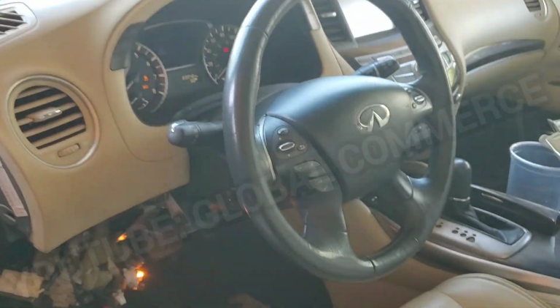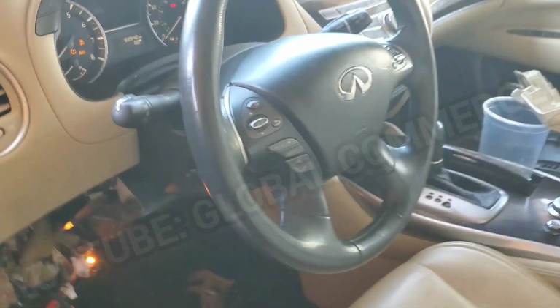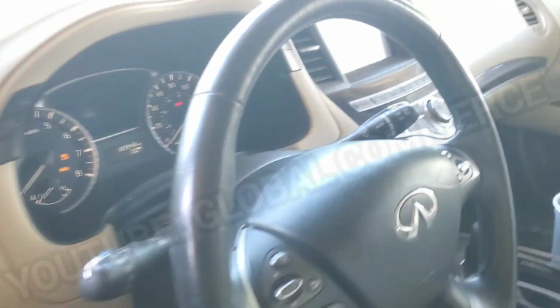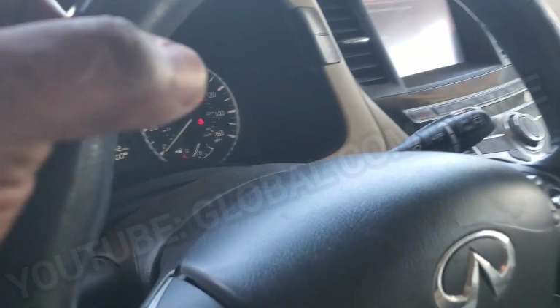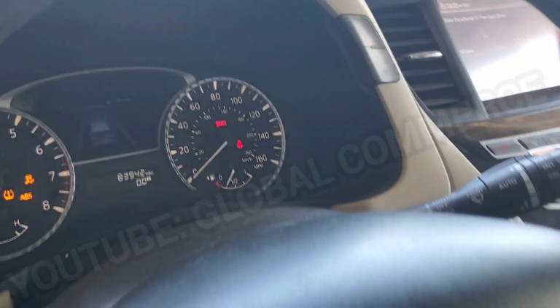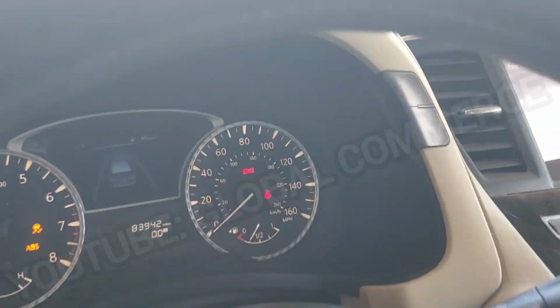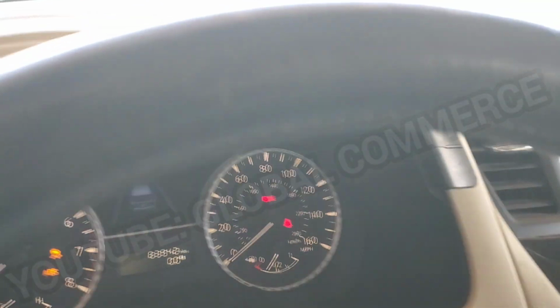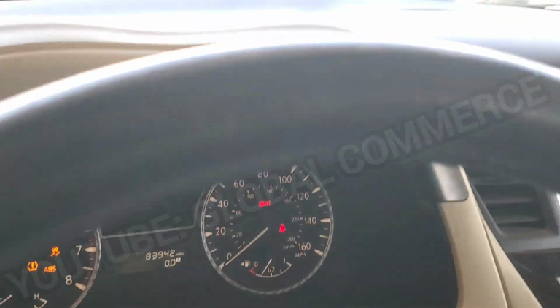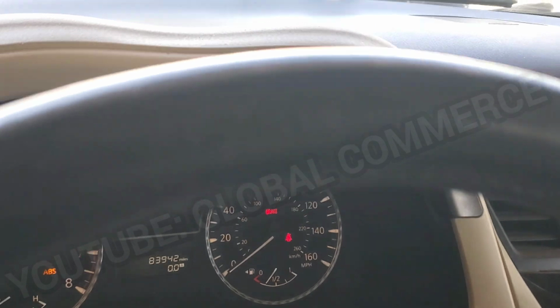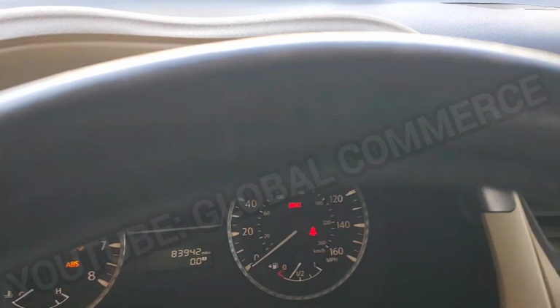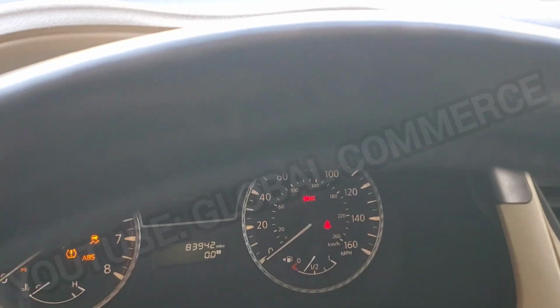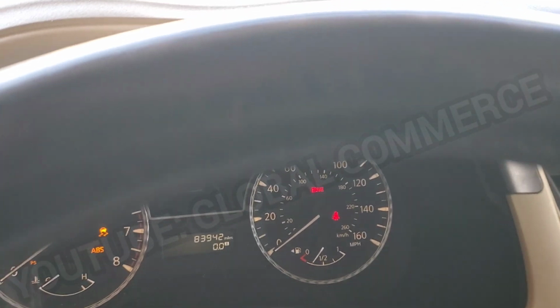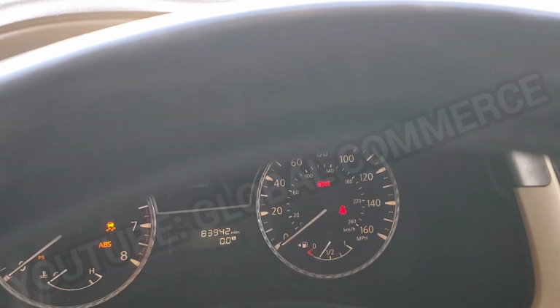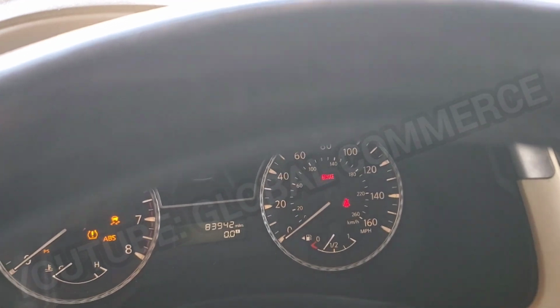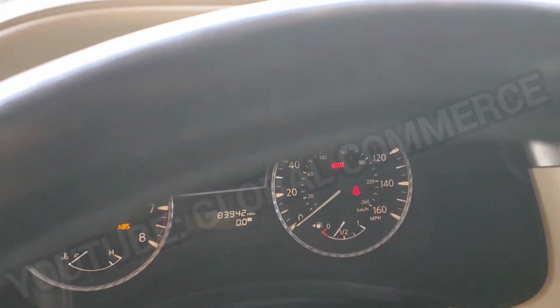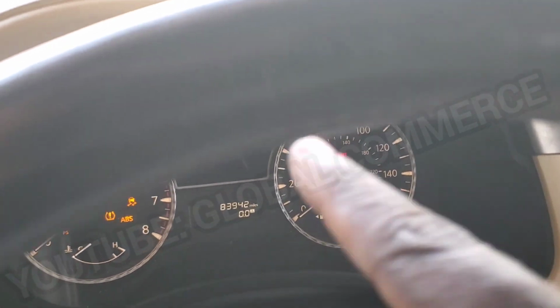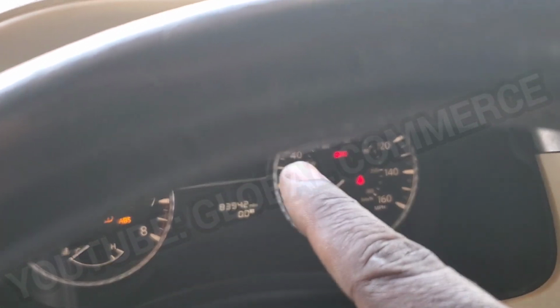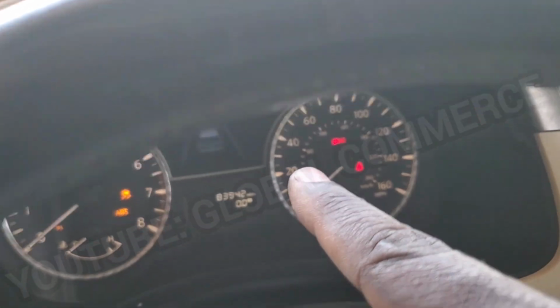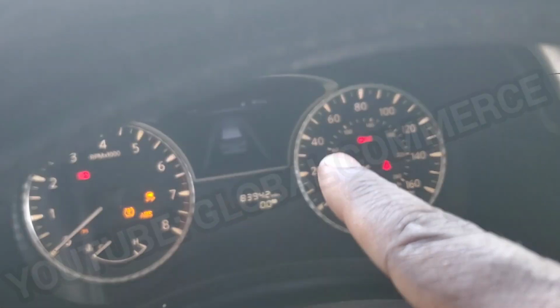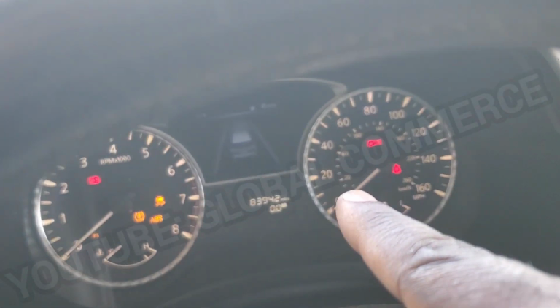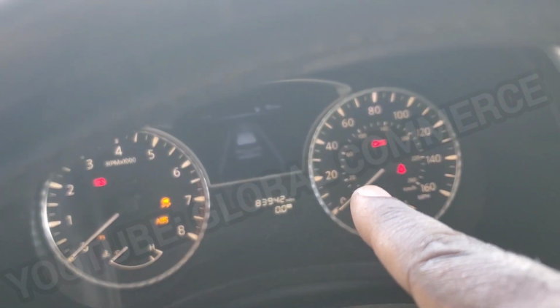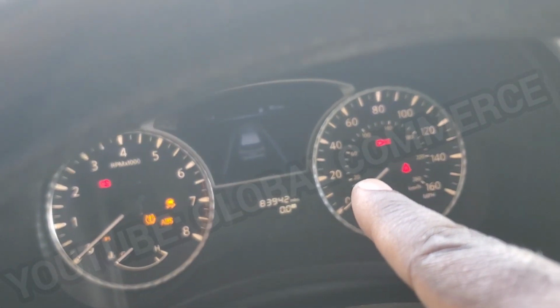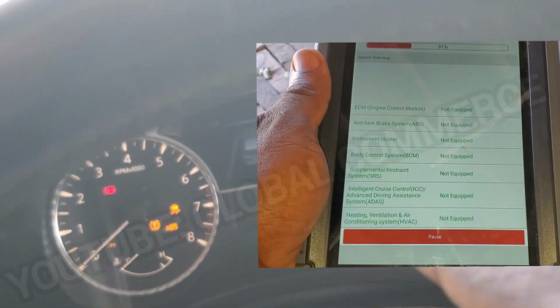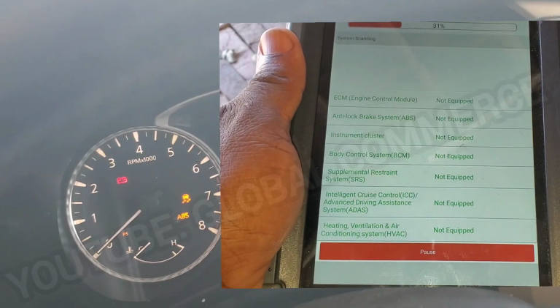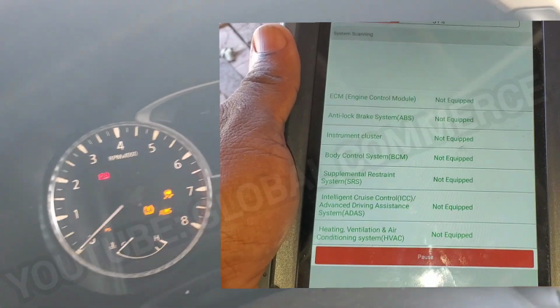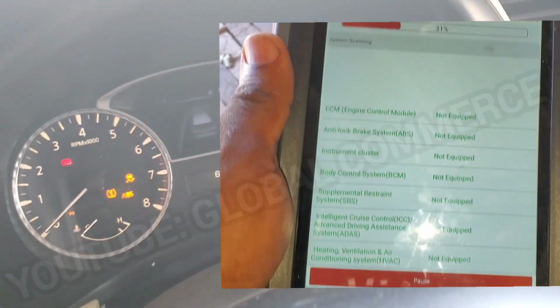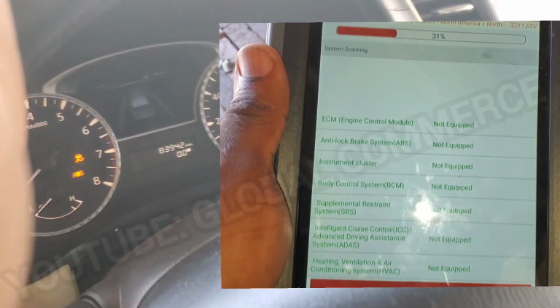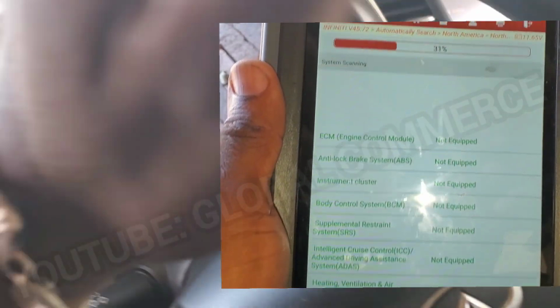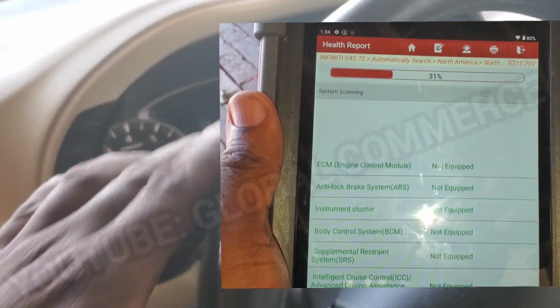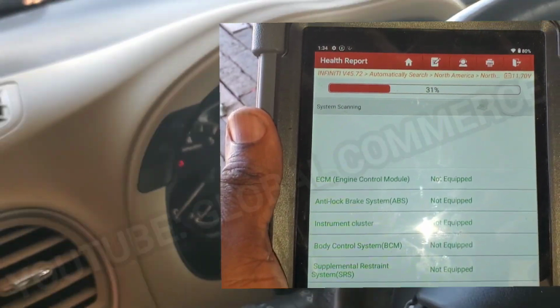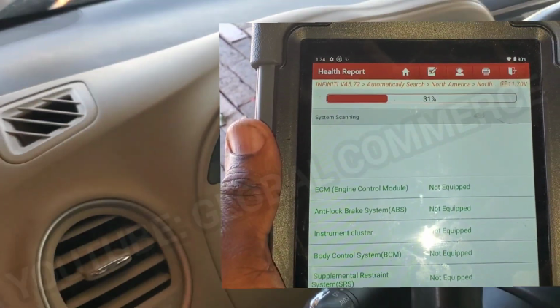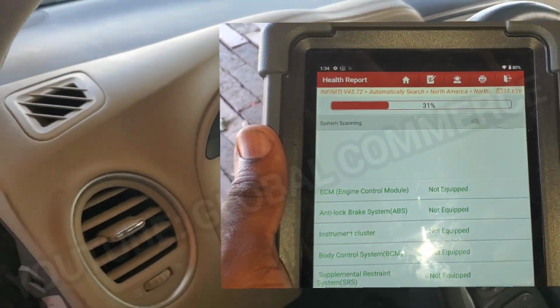So you turn it on and you pretty much — well, I can't even turn it off — but you will have the key symbol here. There's no communication with anything; you can't communicate with any modules.